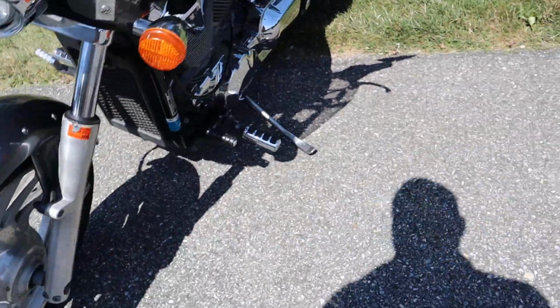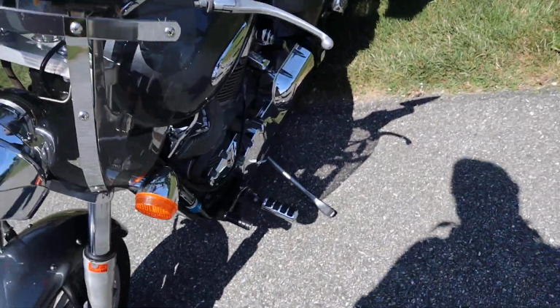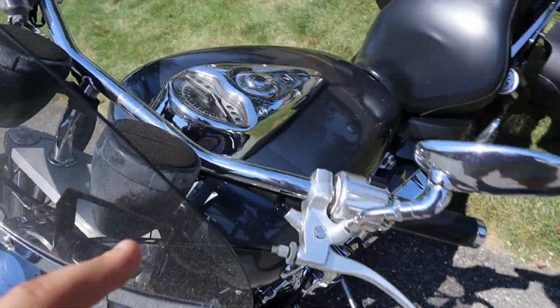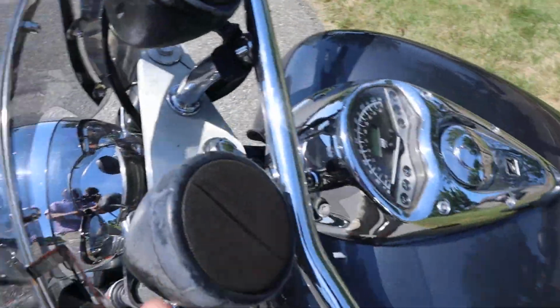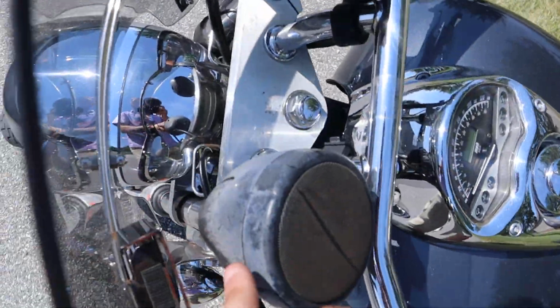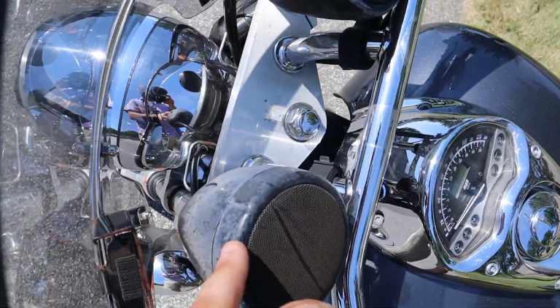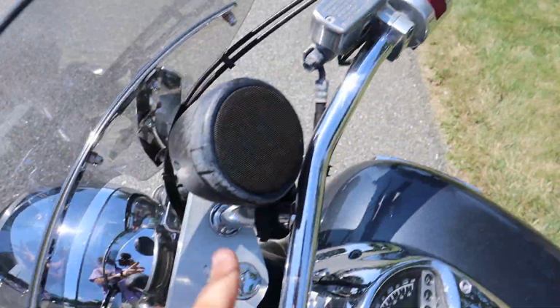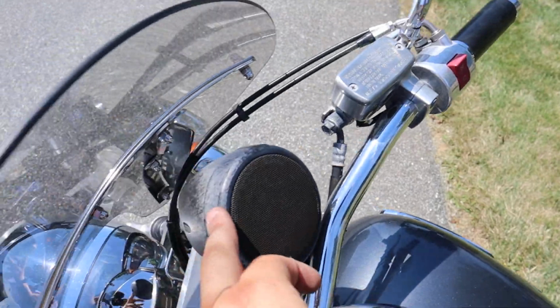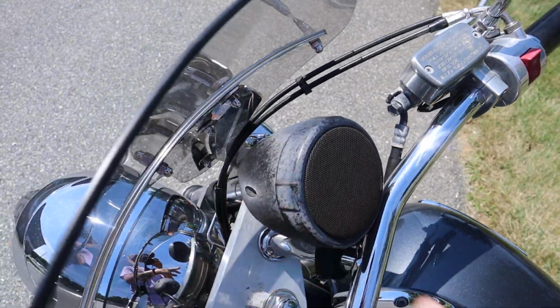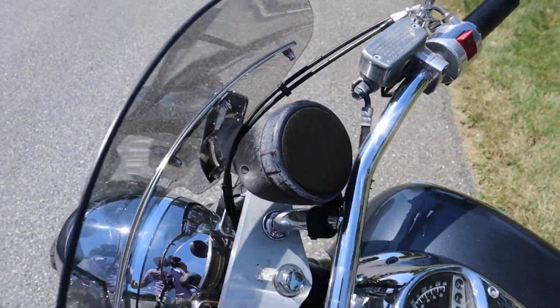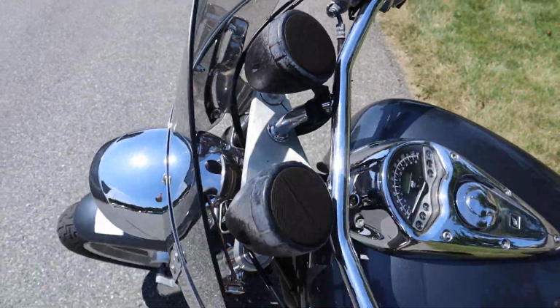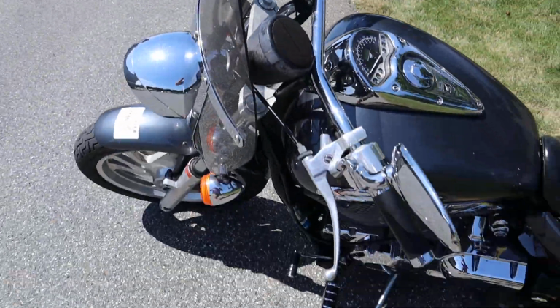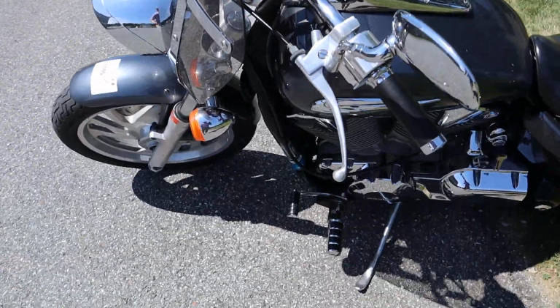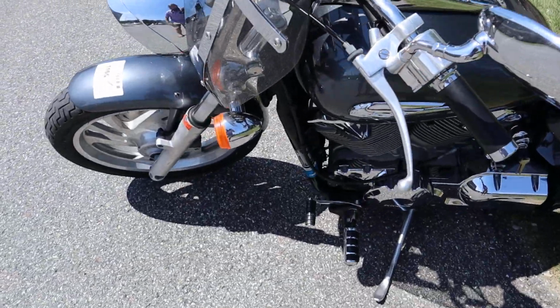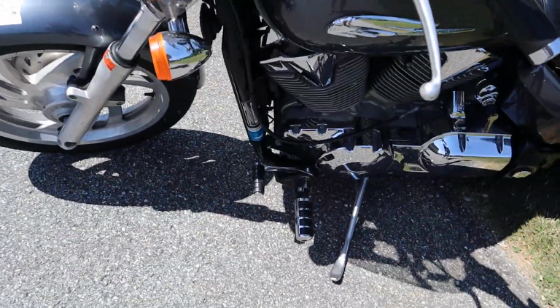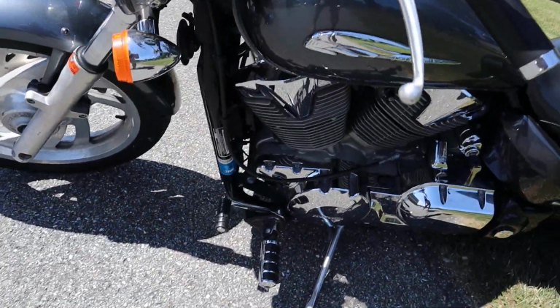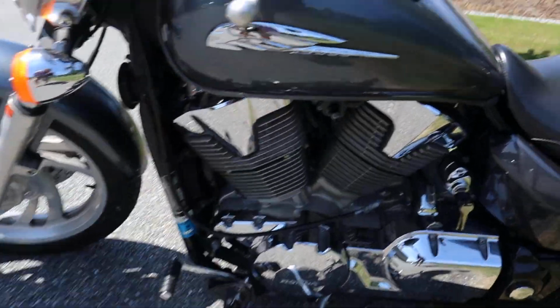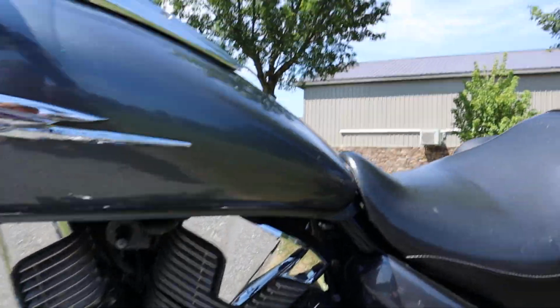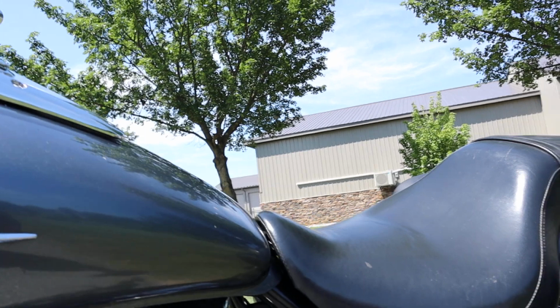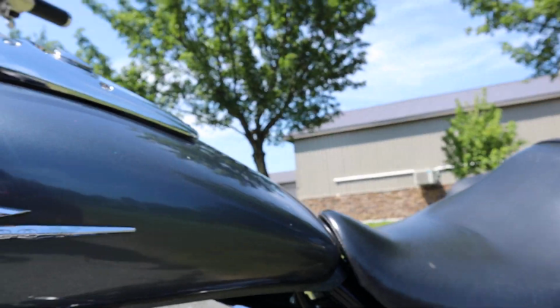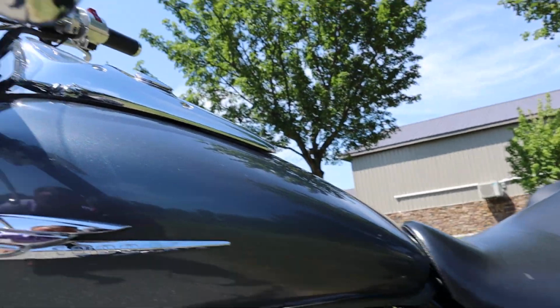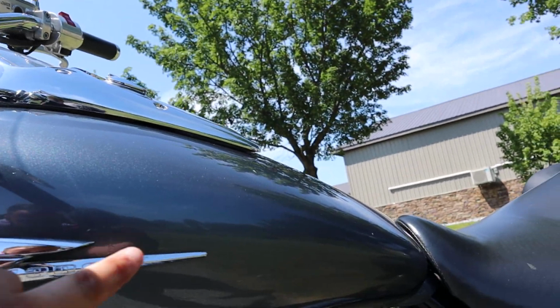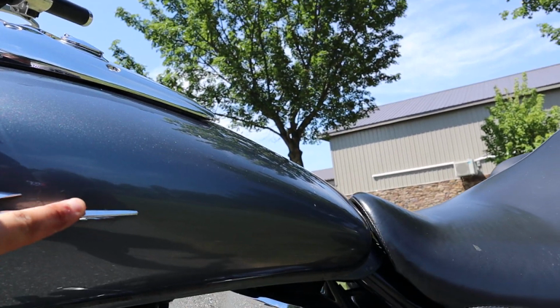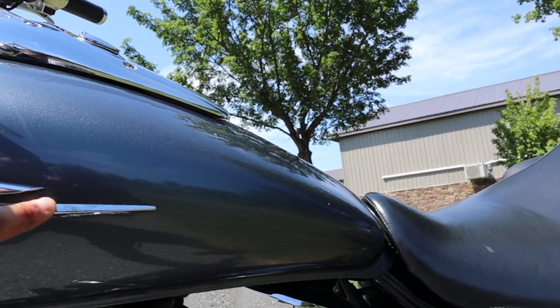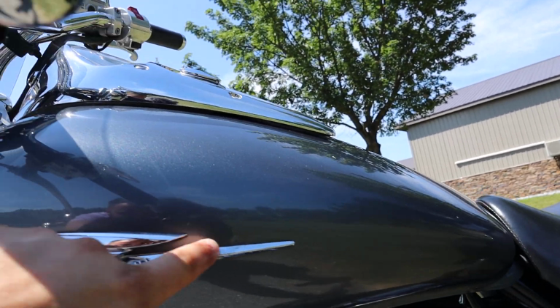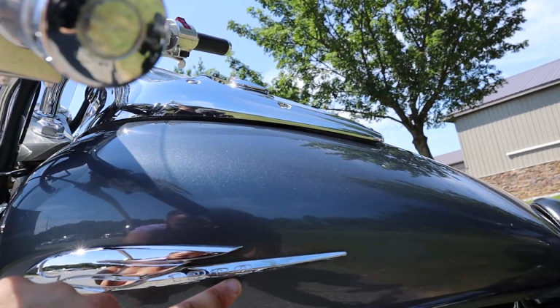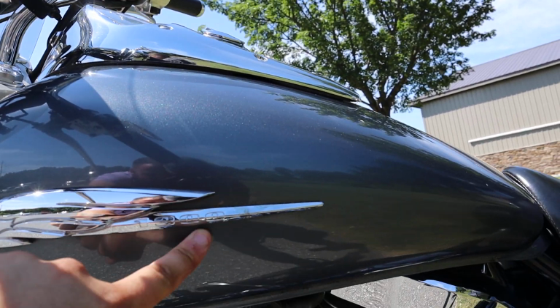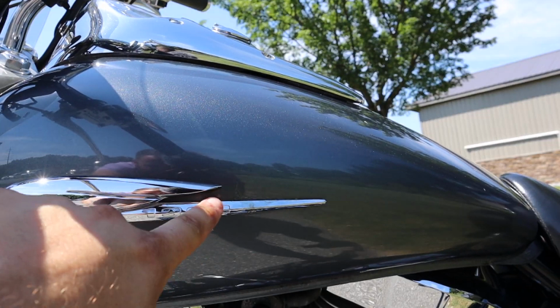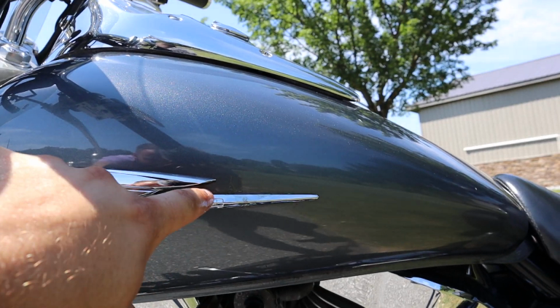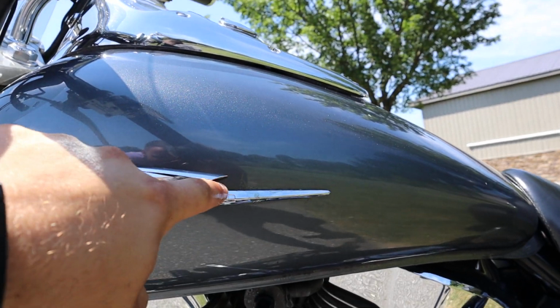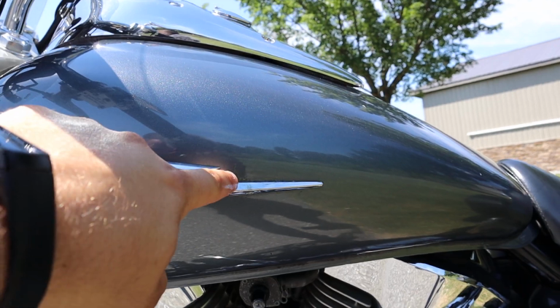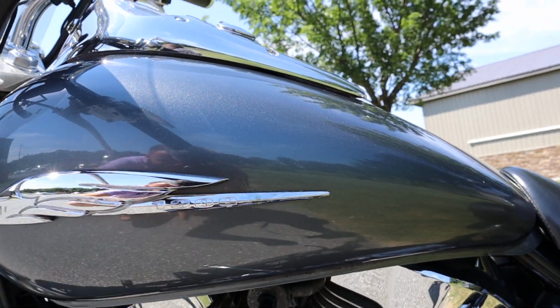It's got these speakers on it, they're kind of fading. I left them on there just in case you want them — if not, we'll take them off. This side of the tank's pretty good. It's got a little bit of crackling in the logo right there.